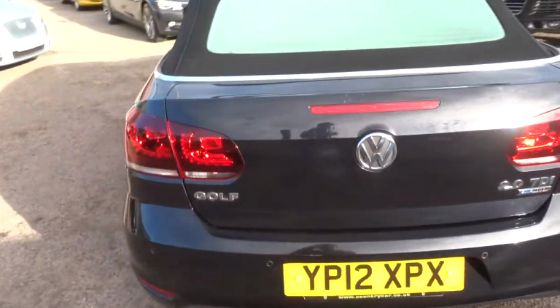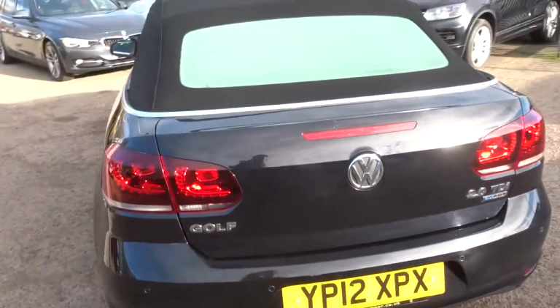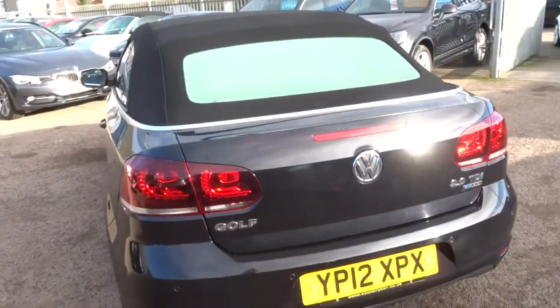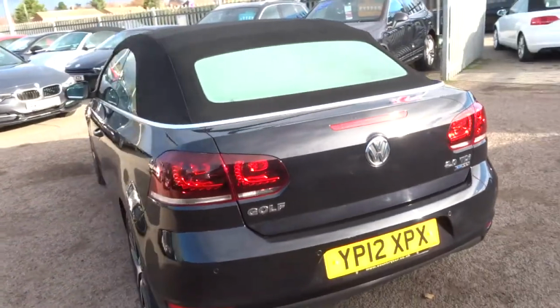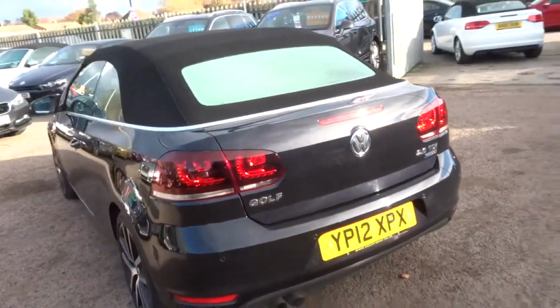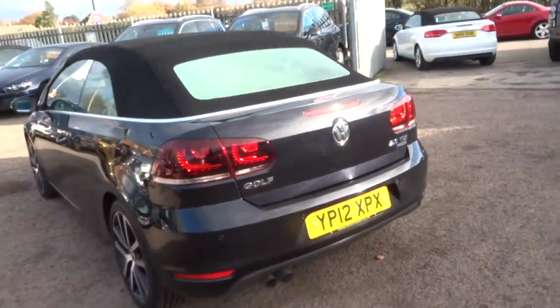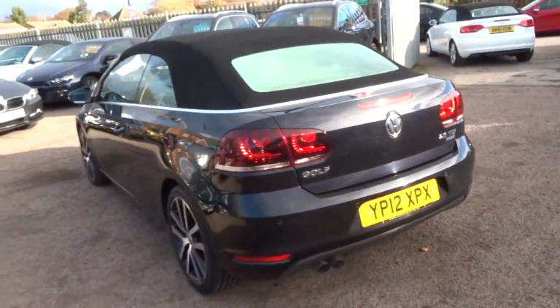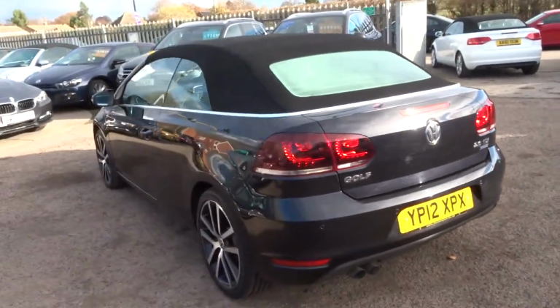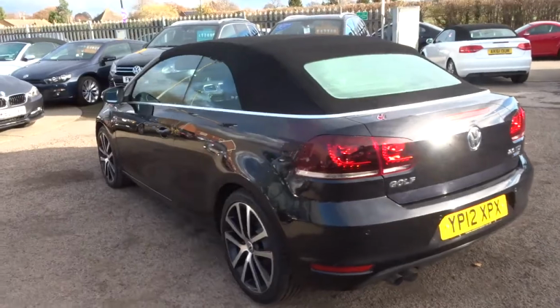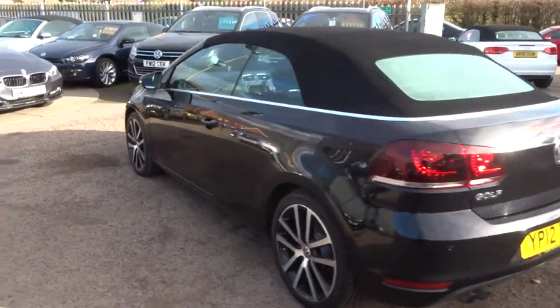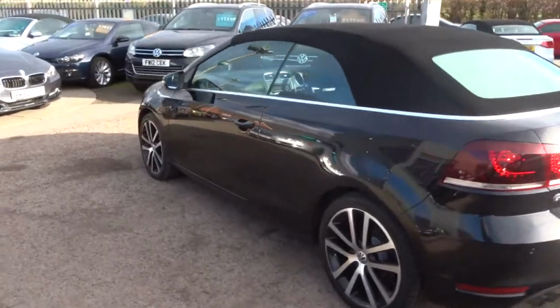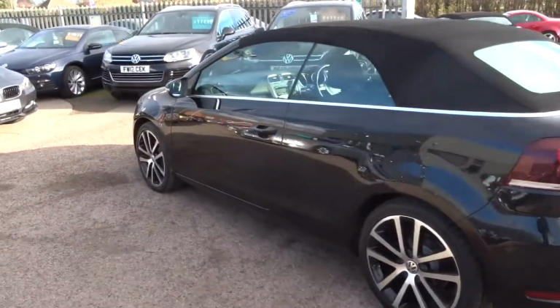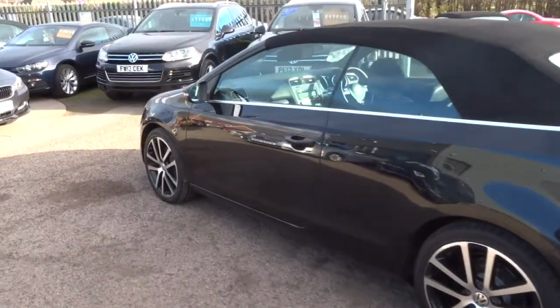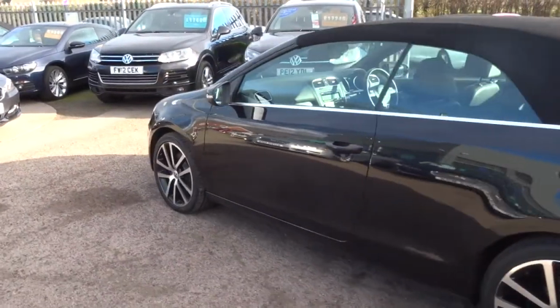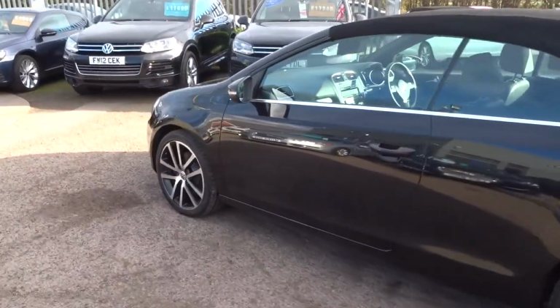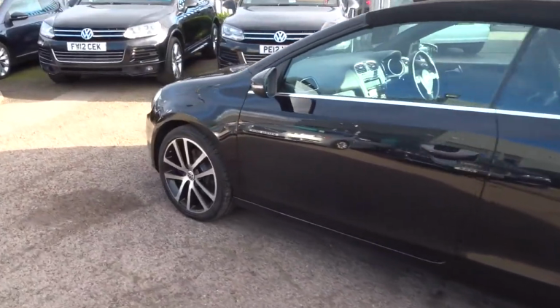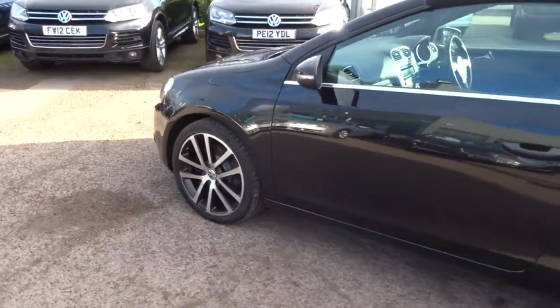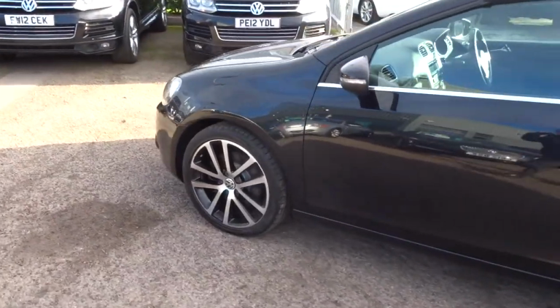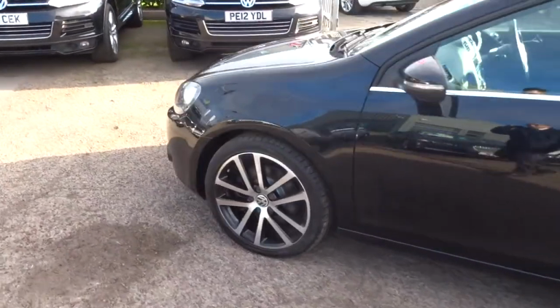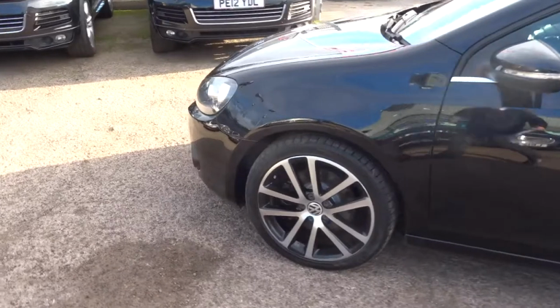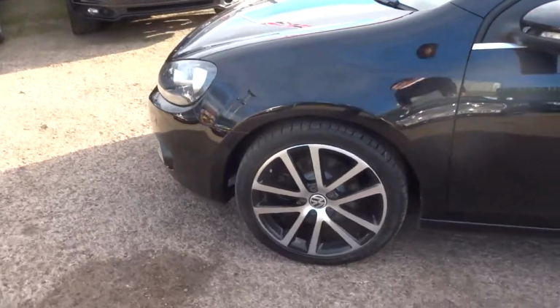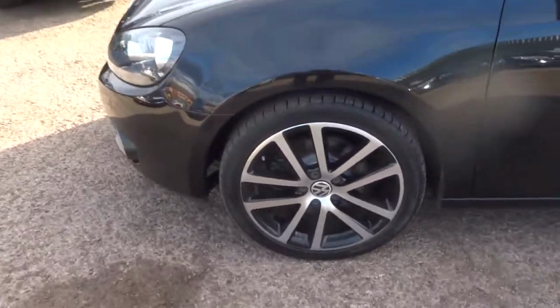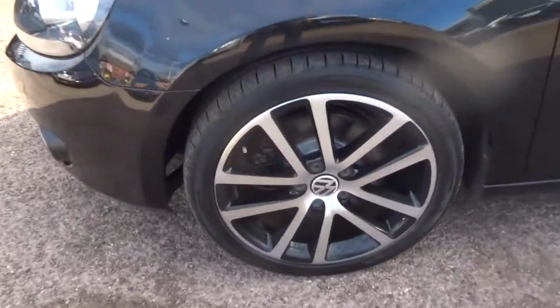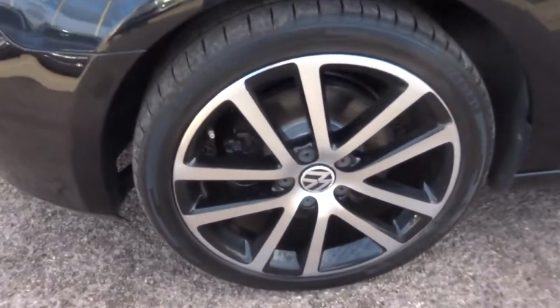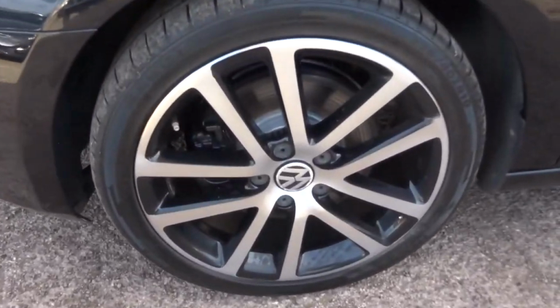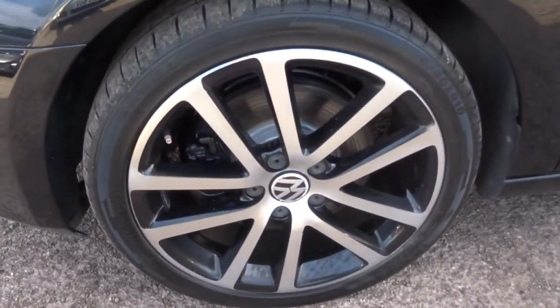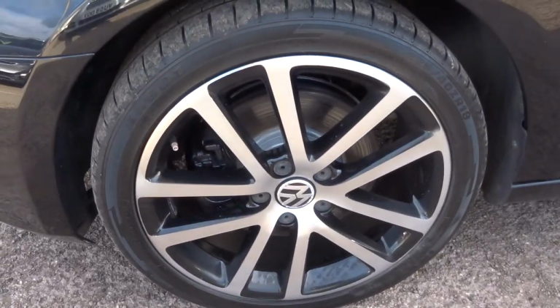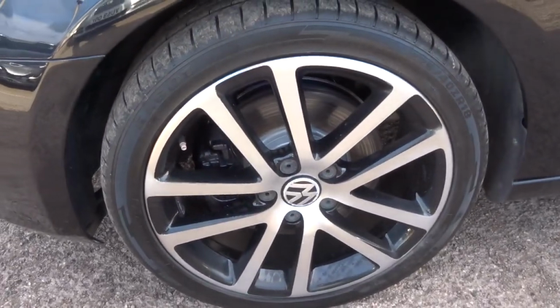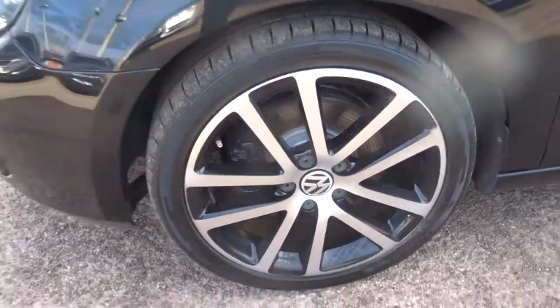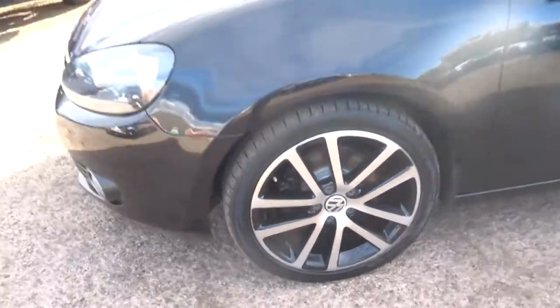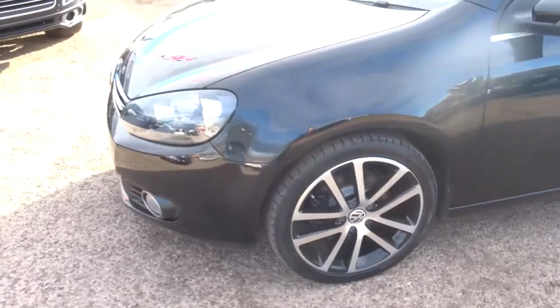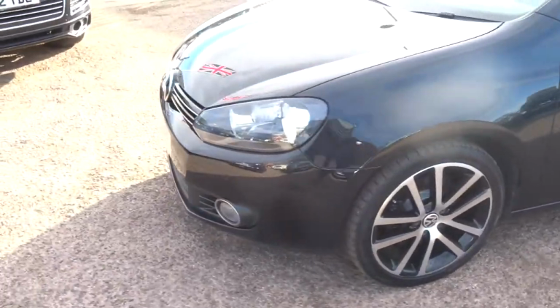It's in lovely condition. It does about 62 miles to the gallon. It's manual. It's got gorgeous Volkswagen alloy wheels in great condition all the way around.